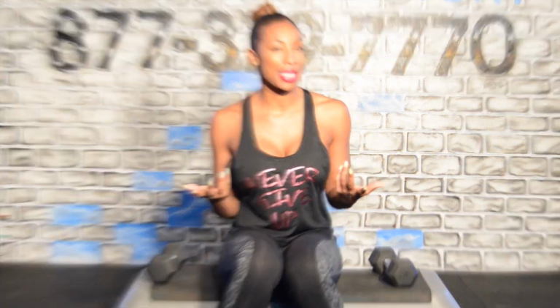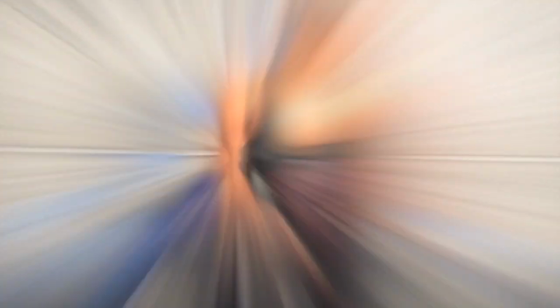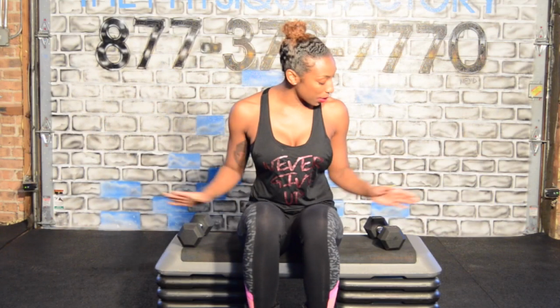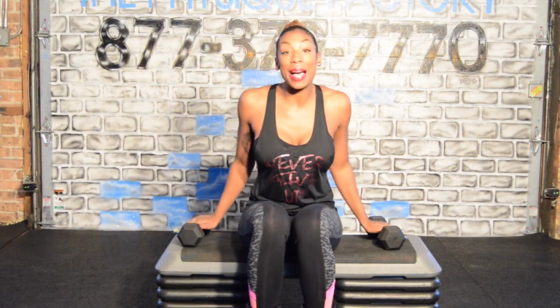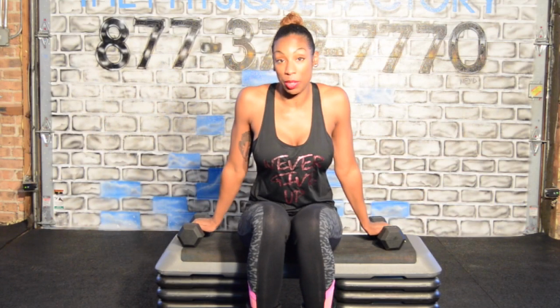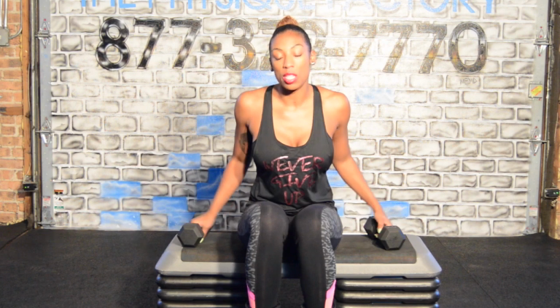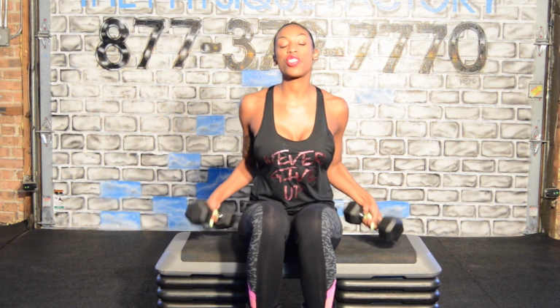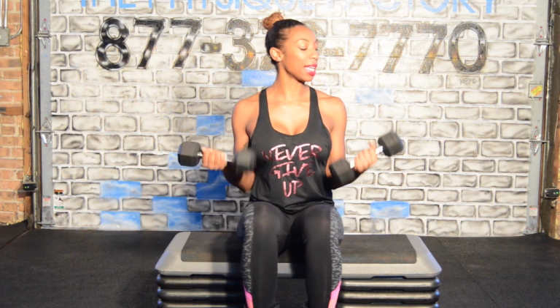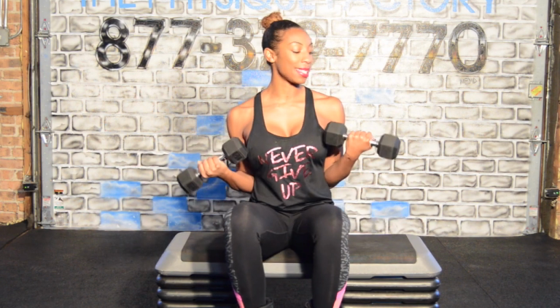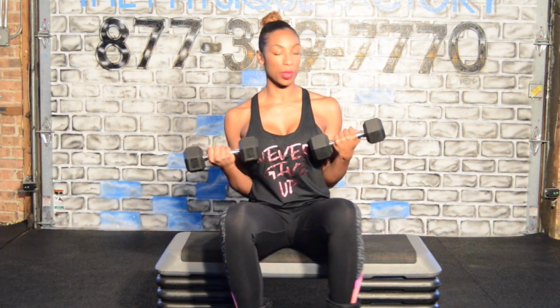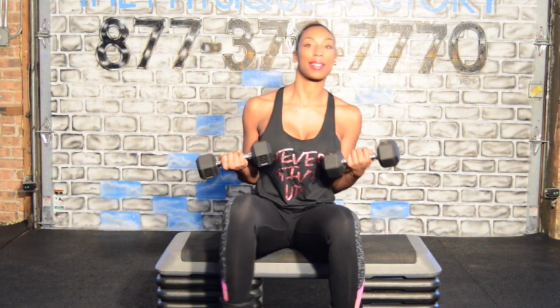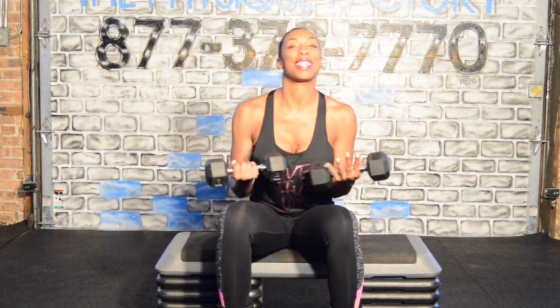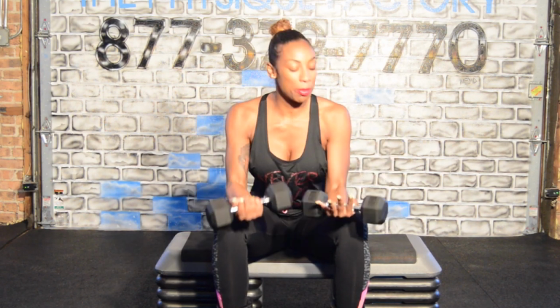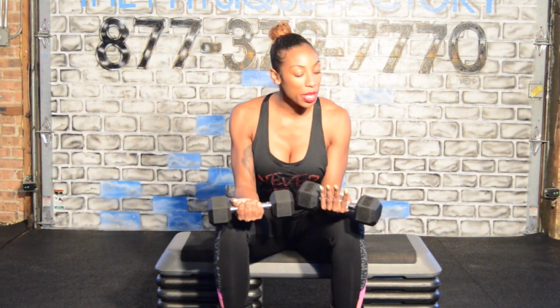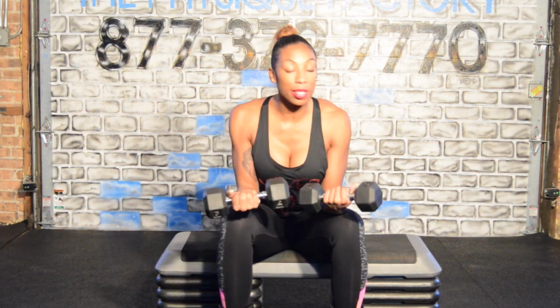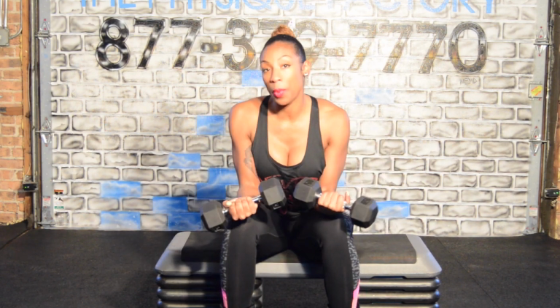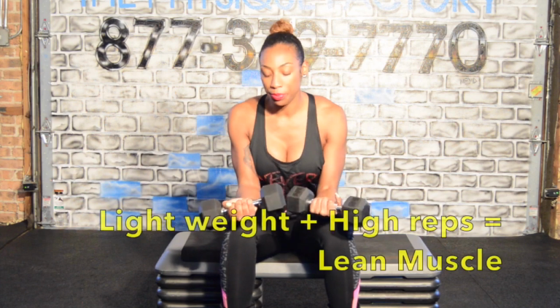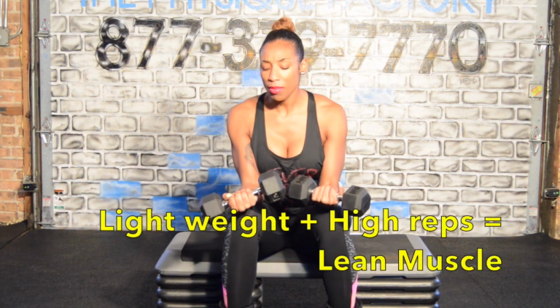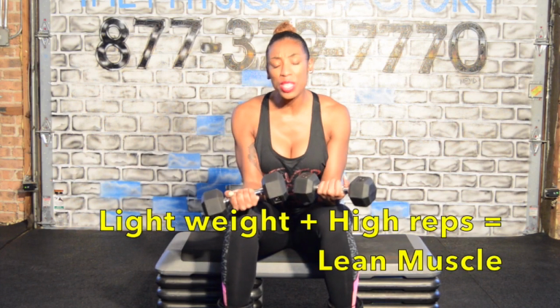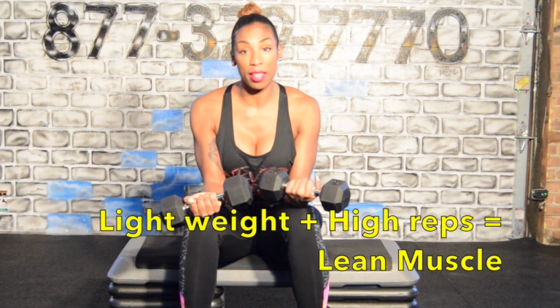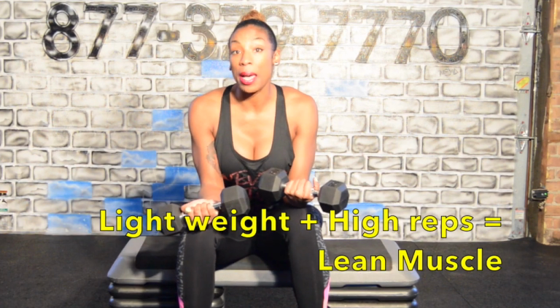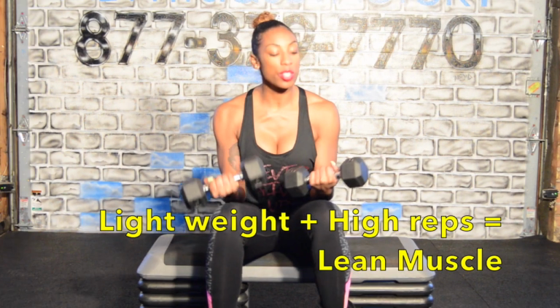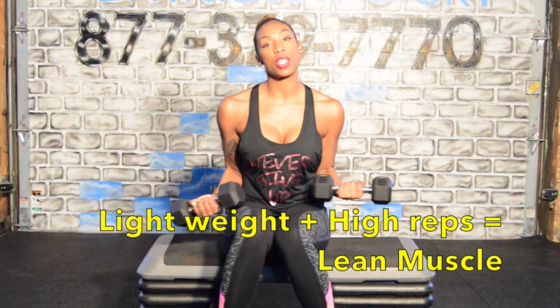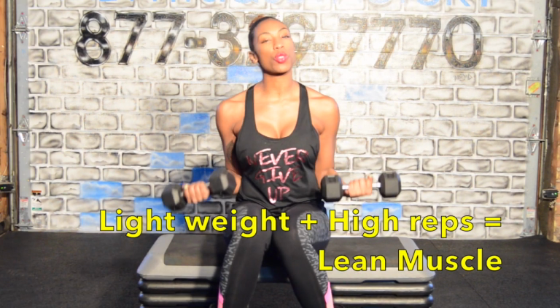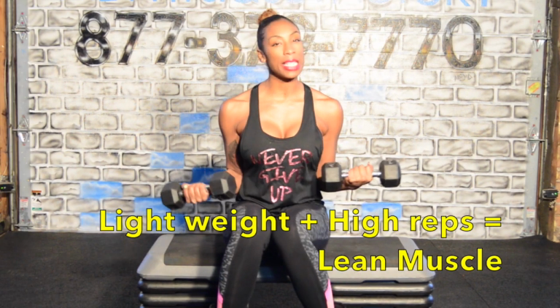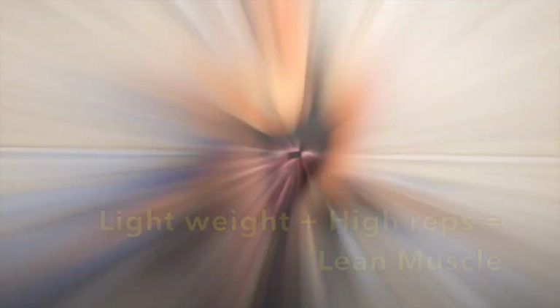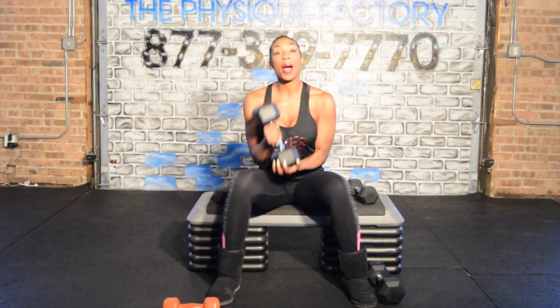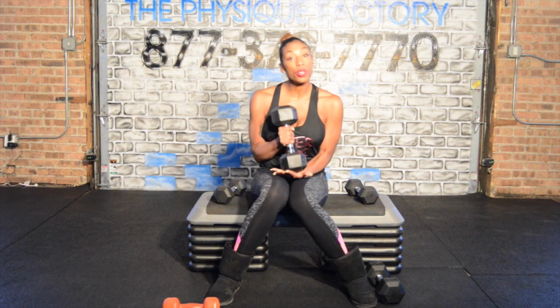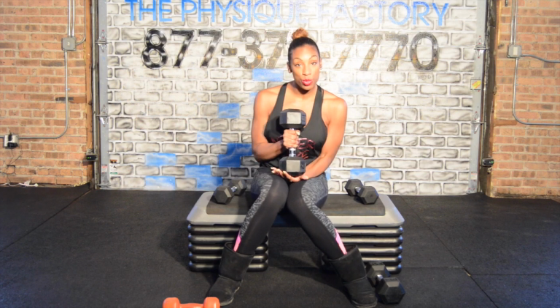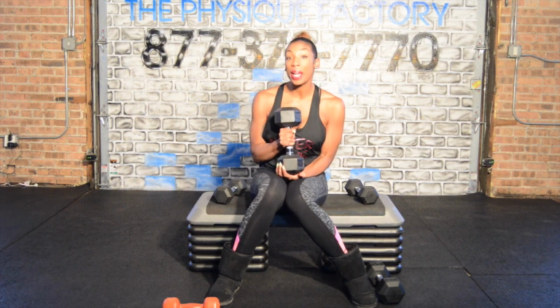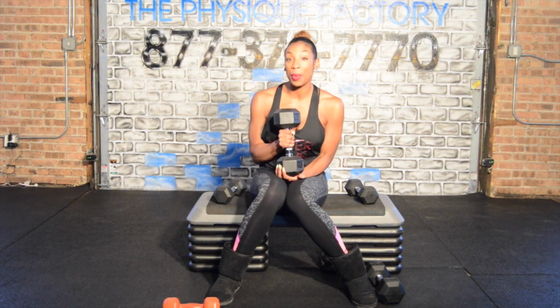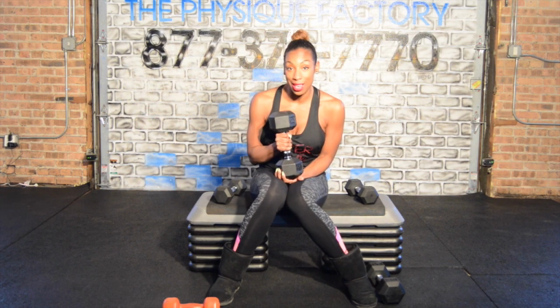So I'm going to start with bicep curls. Traditionally in class-style fitness gyms, we use lighter weight and we do a lot of reps so that we can achieve sort of a lean look. But I can only use one heavy weight at a time.